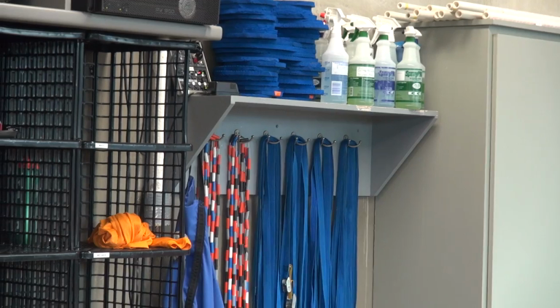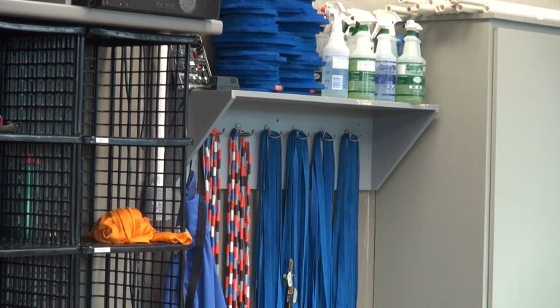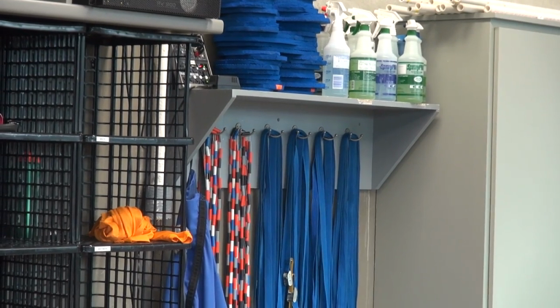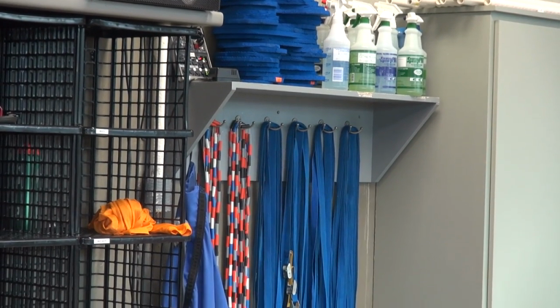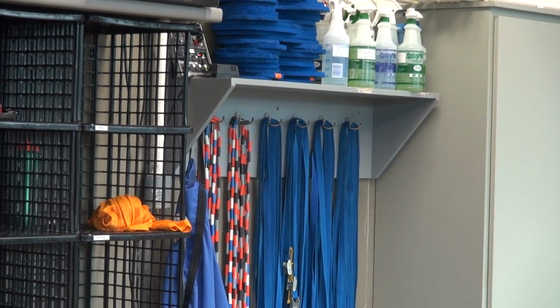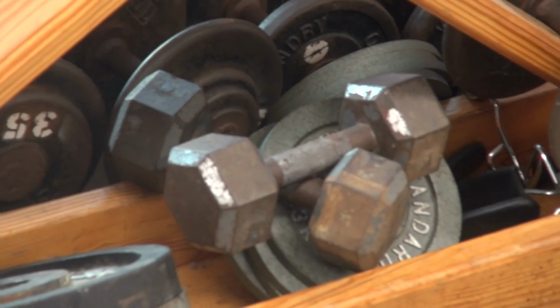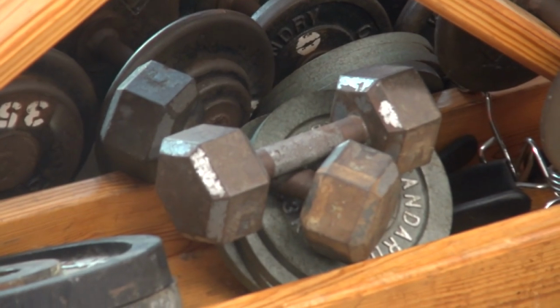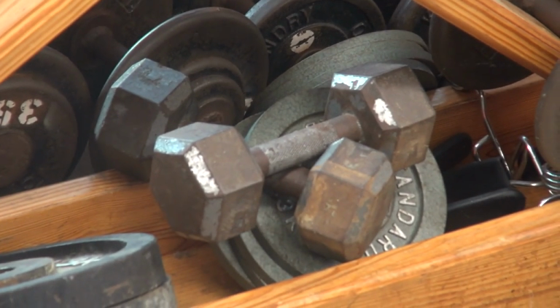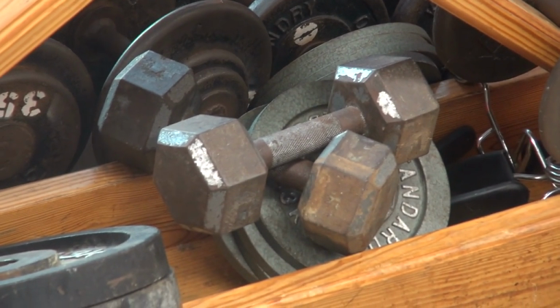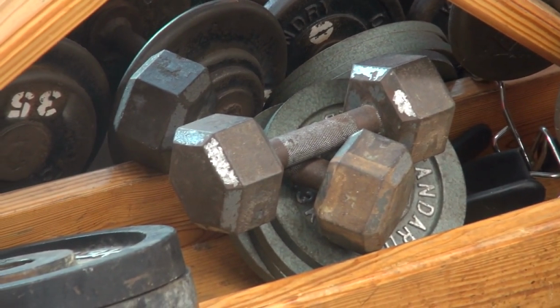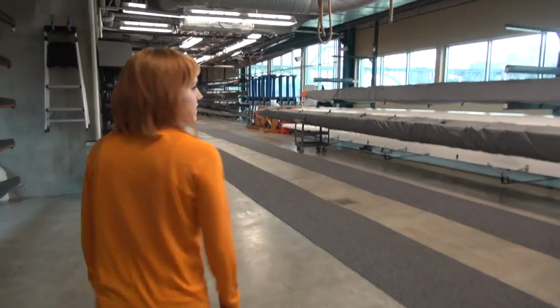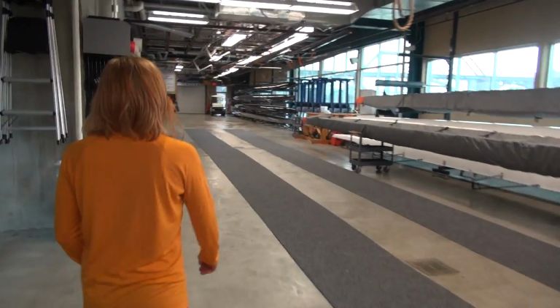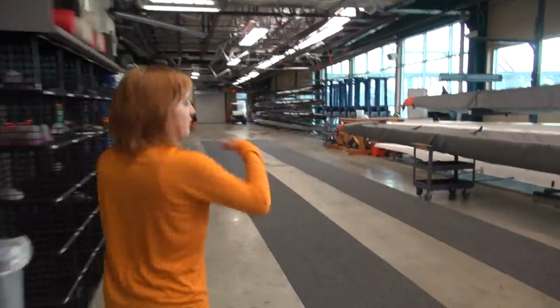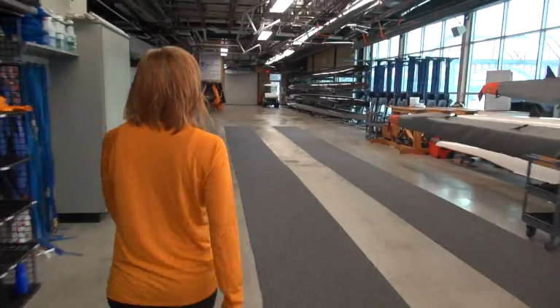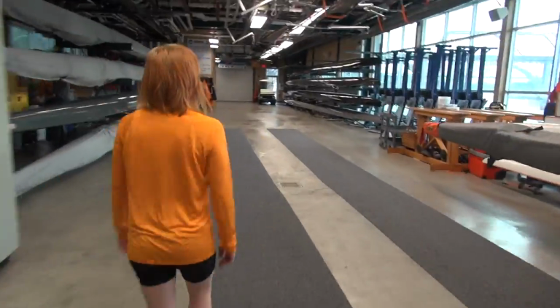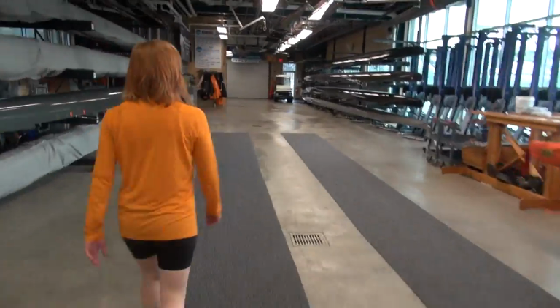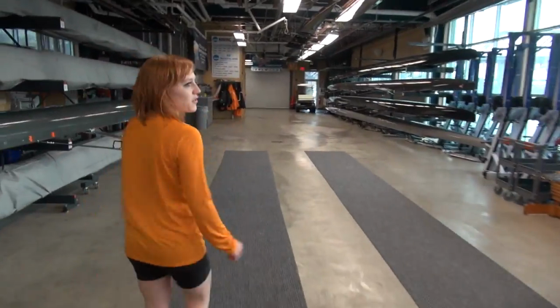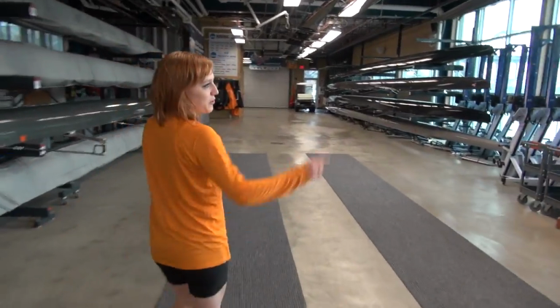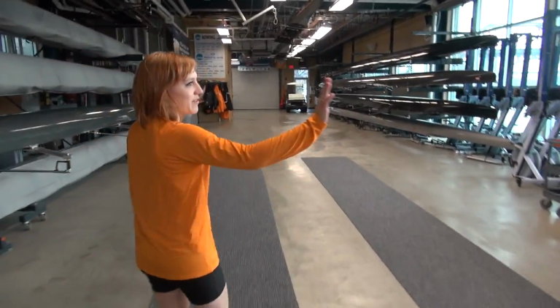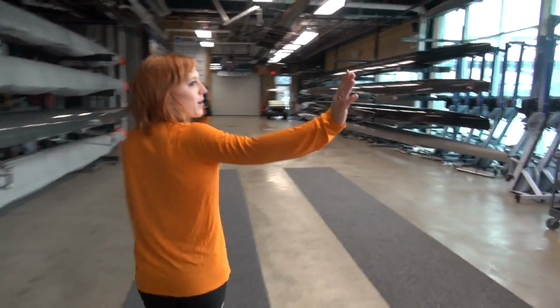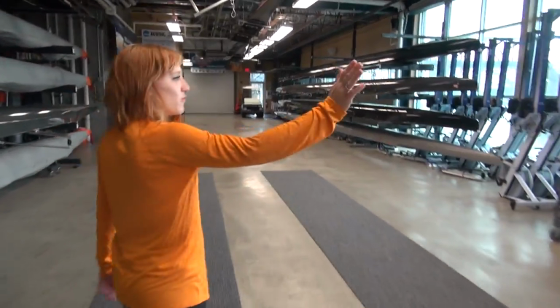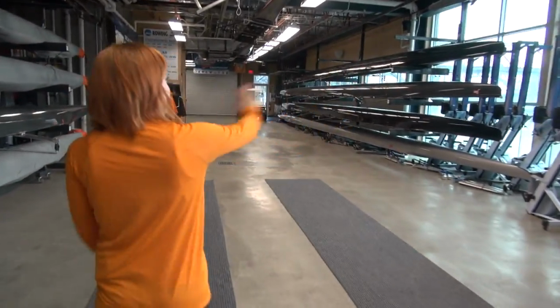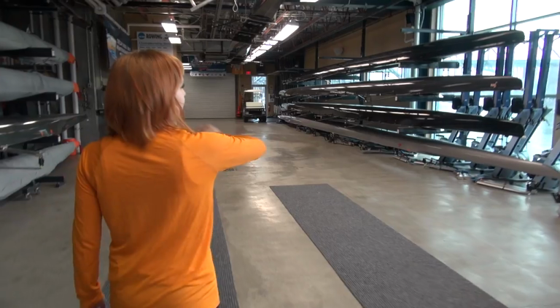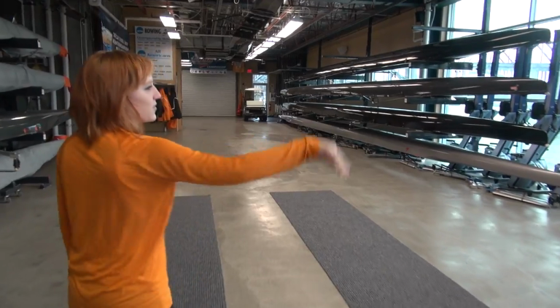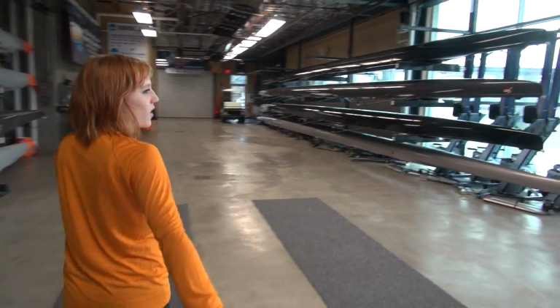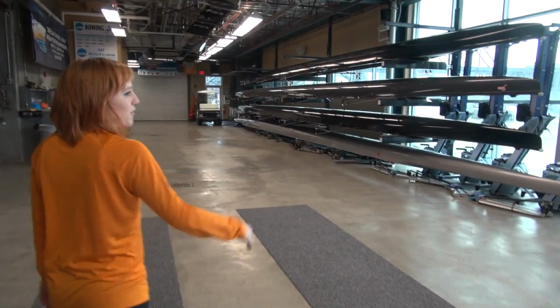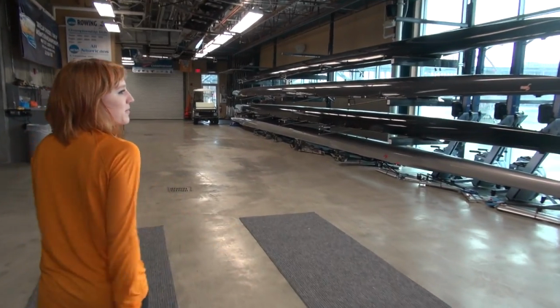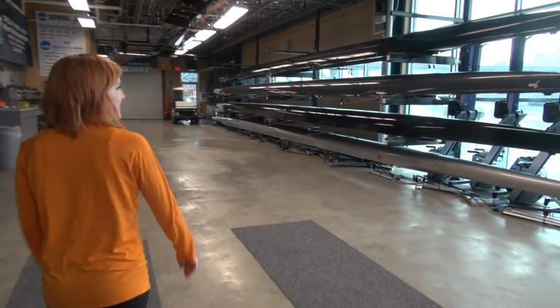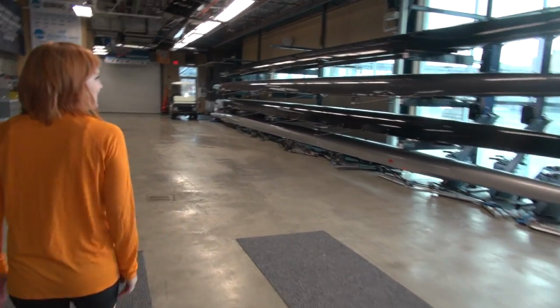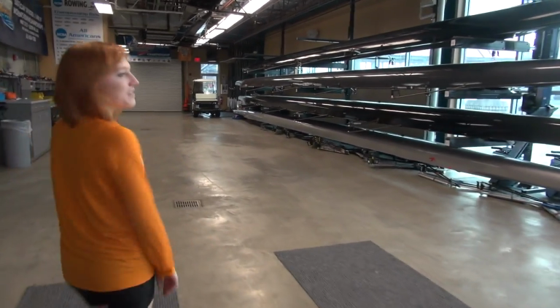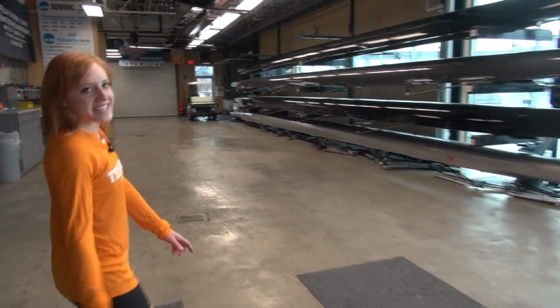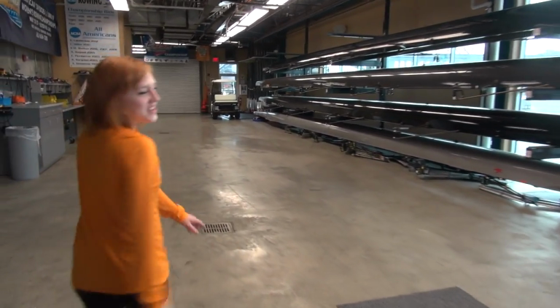Straps for strap stretching, jump ropes for circuits, and rollers. Another really cool thing is that we've got a bunch of windows here to look at the water before we go out and practice, so I always know what the conditions are.